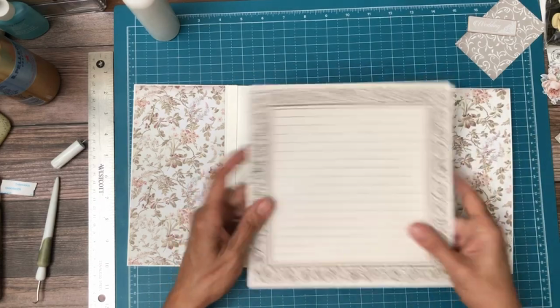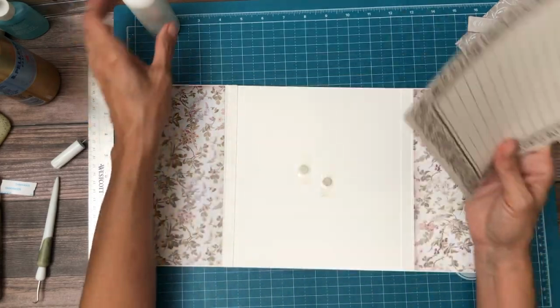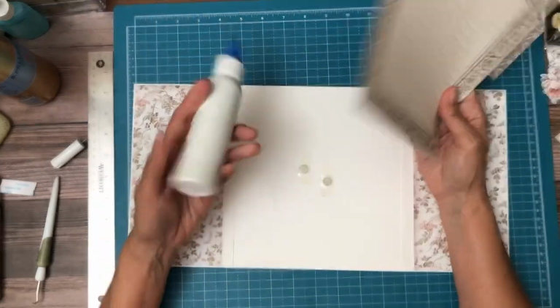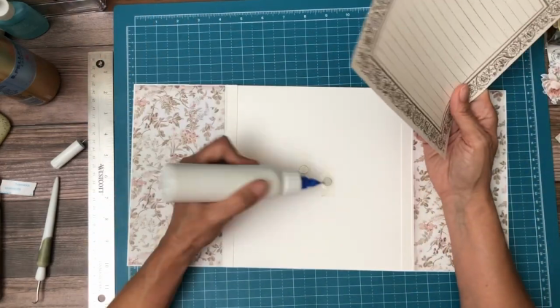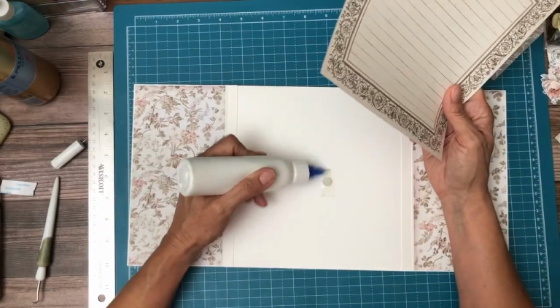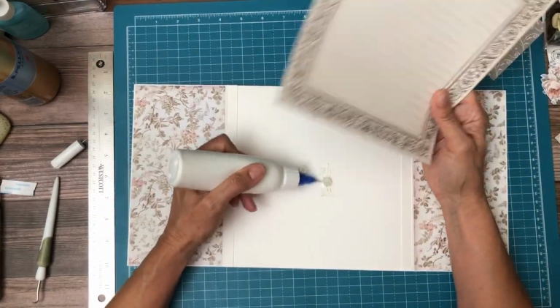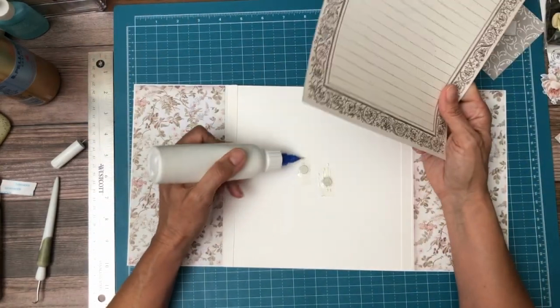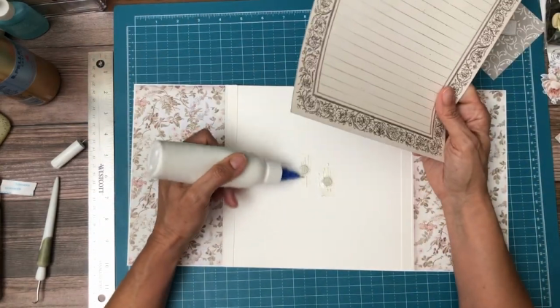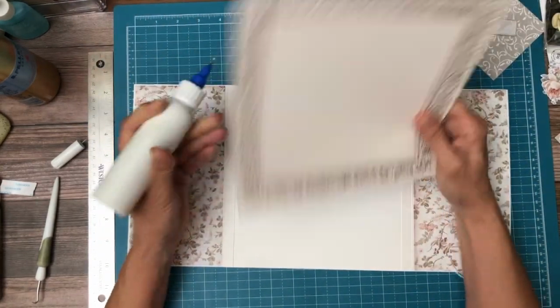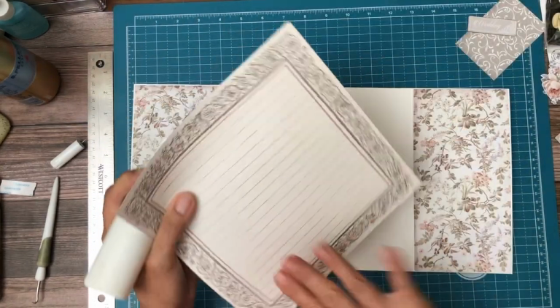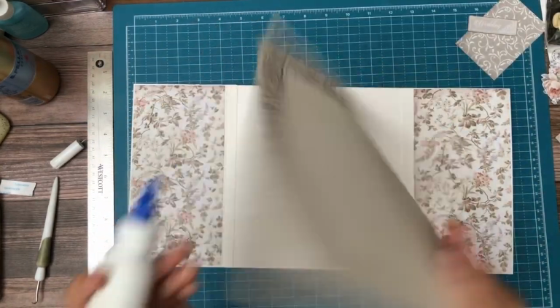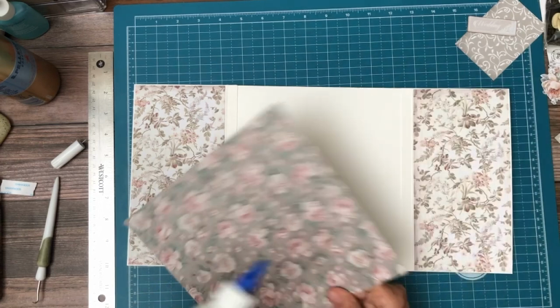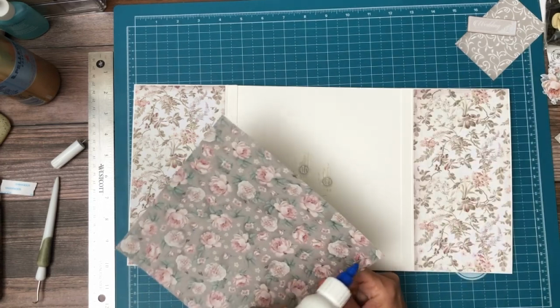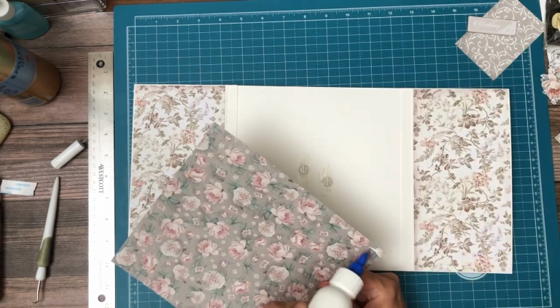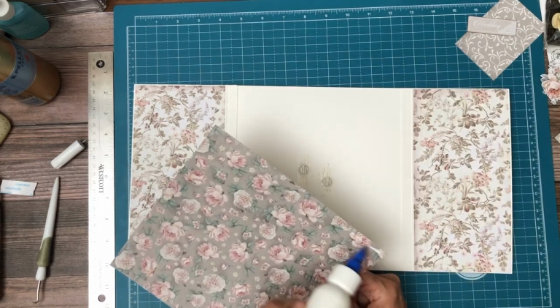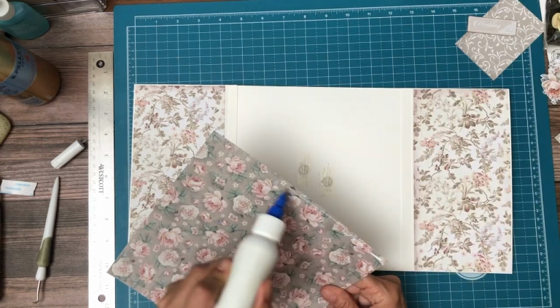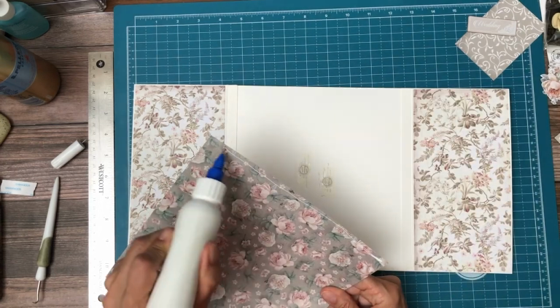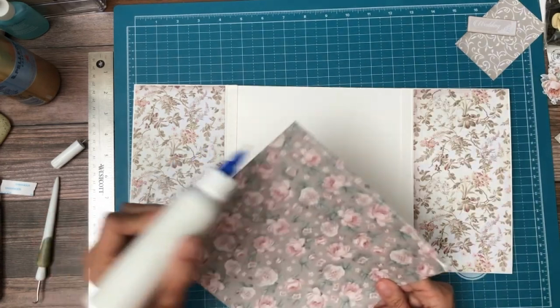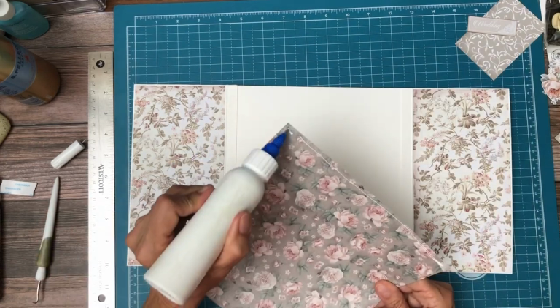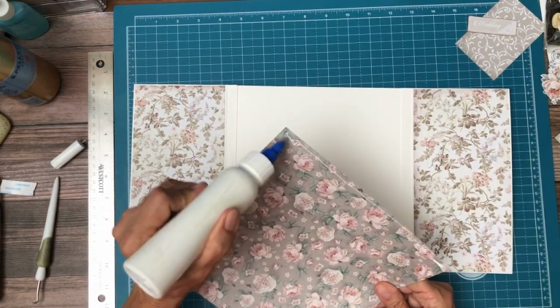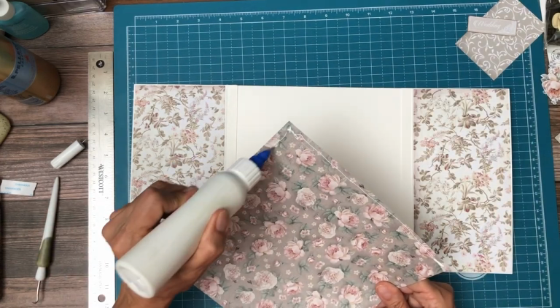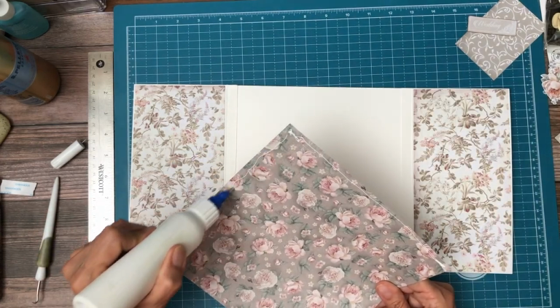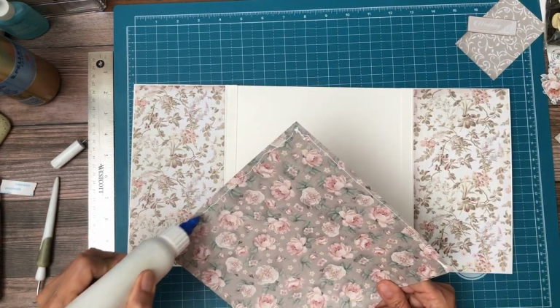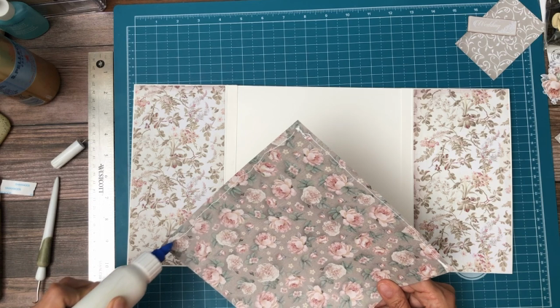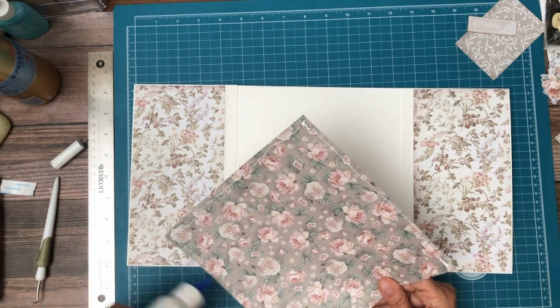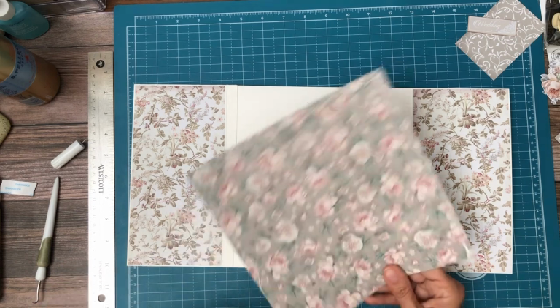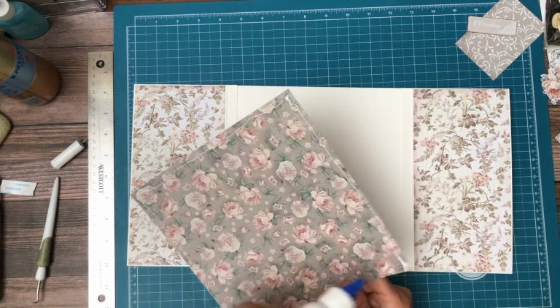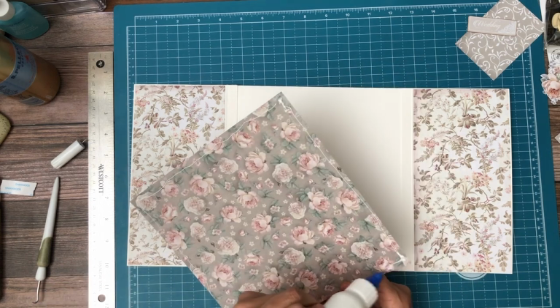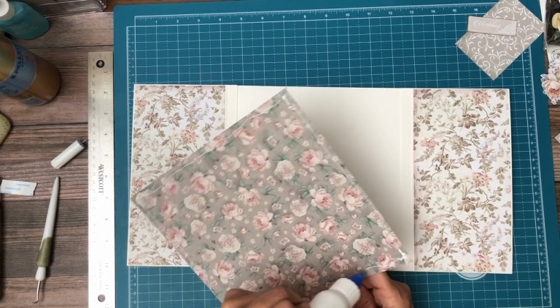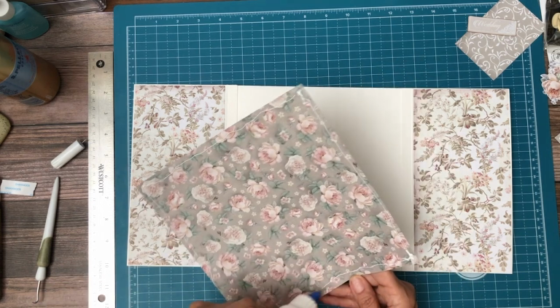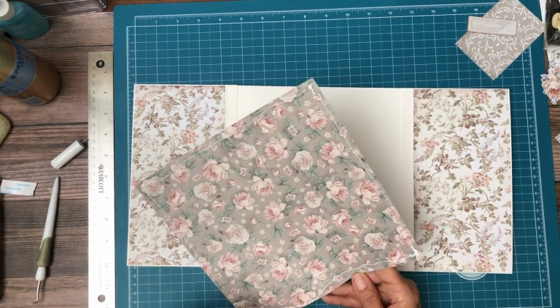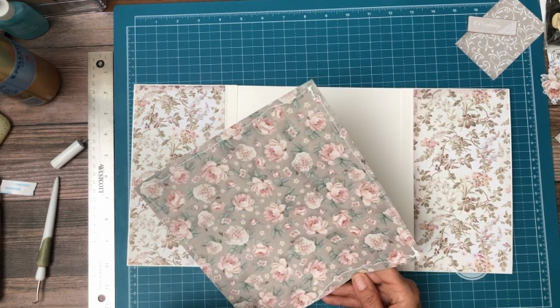This is going to go in the center. You can do lots of journaling here, but I can also see putting some pictures here. I'm going to add some embellishments before we wrap this up.